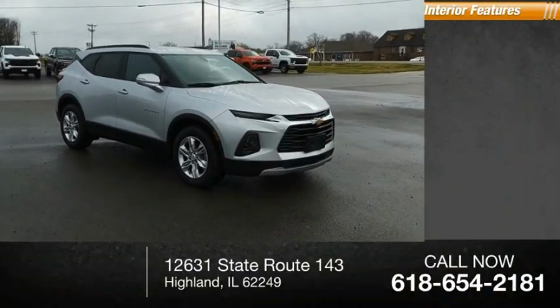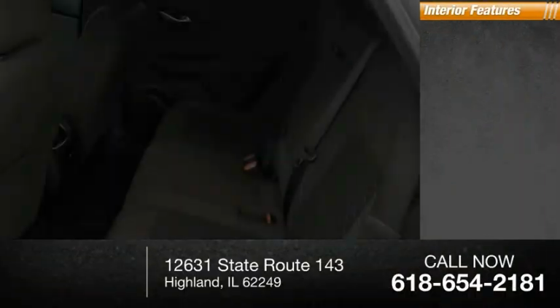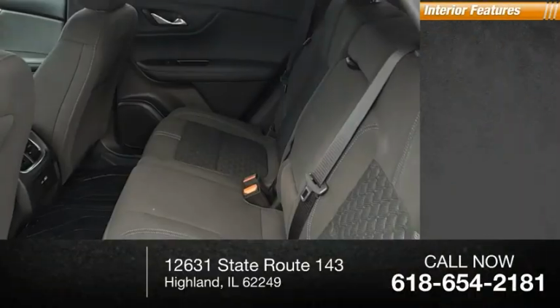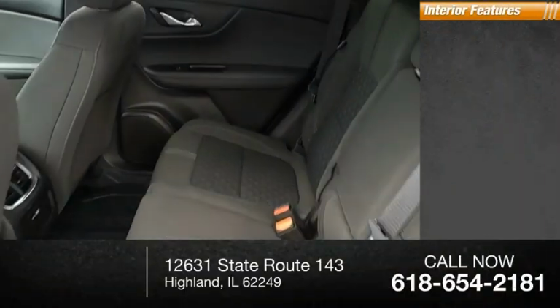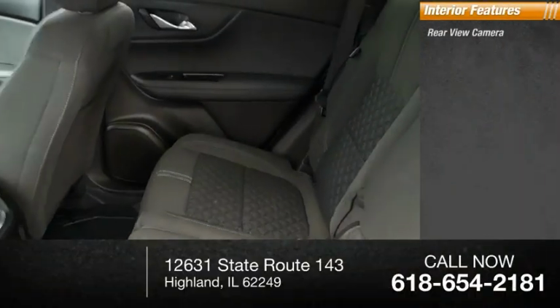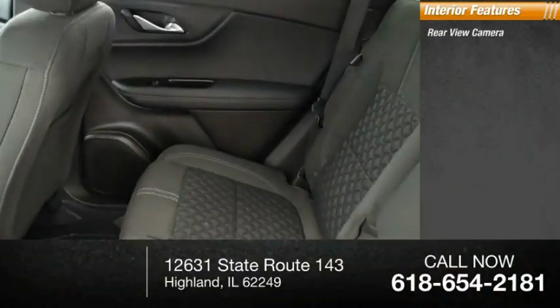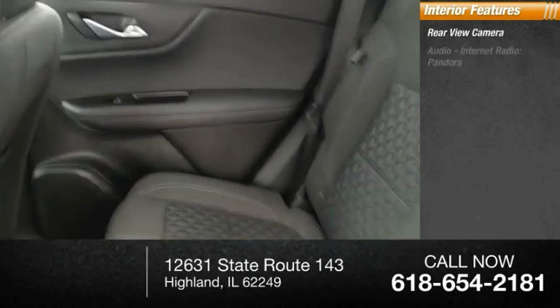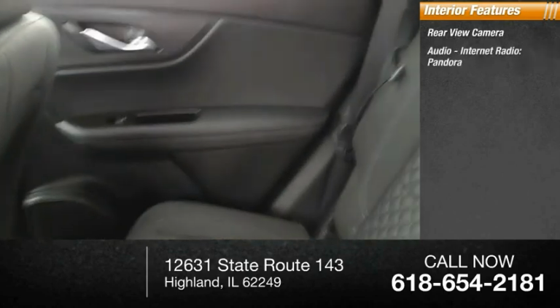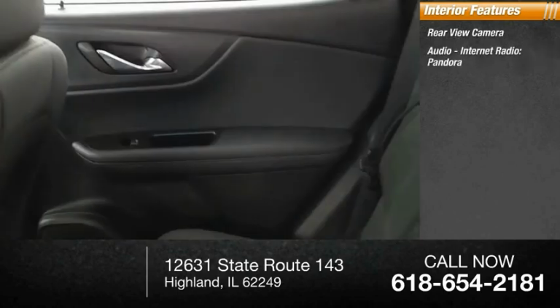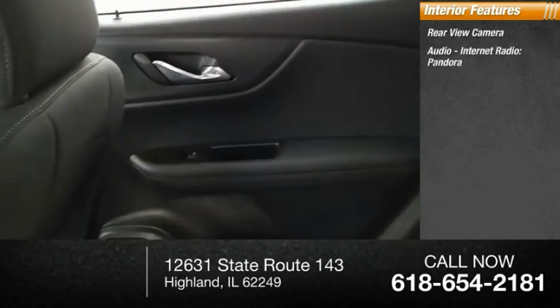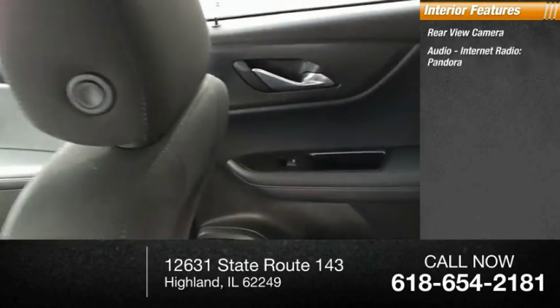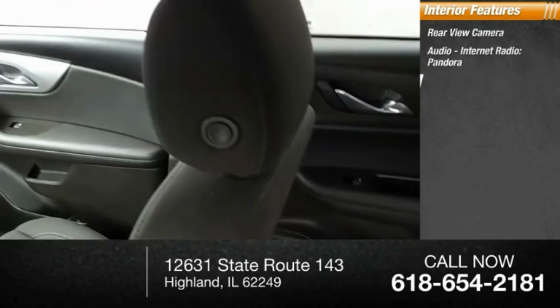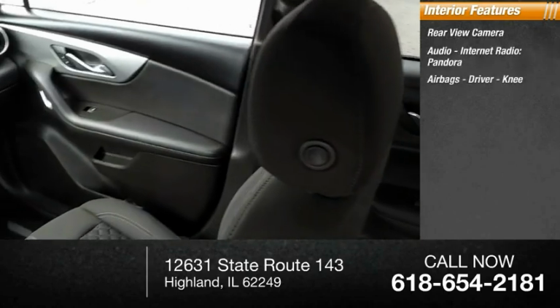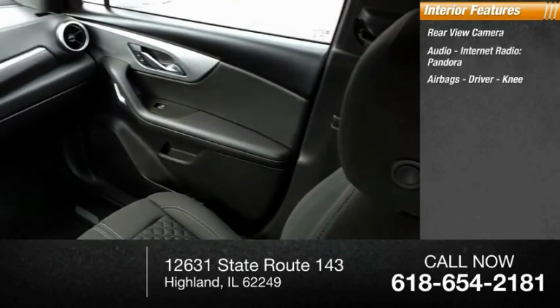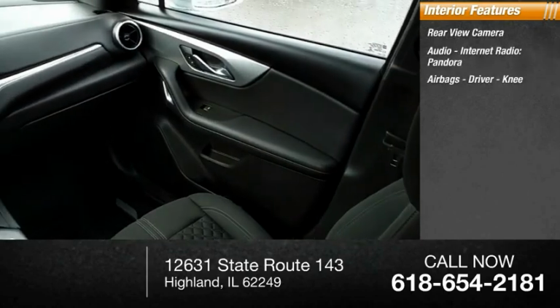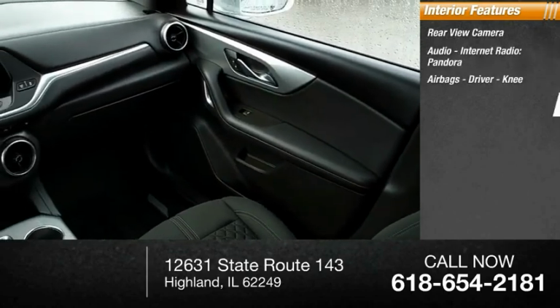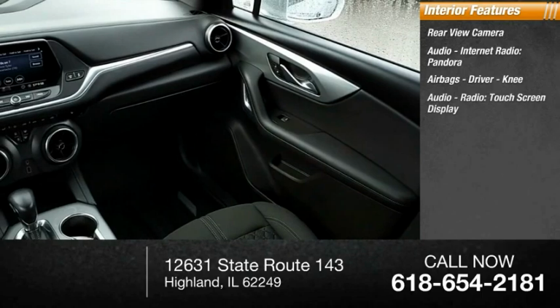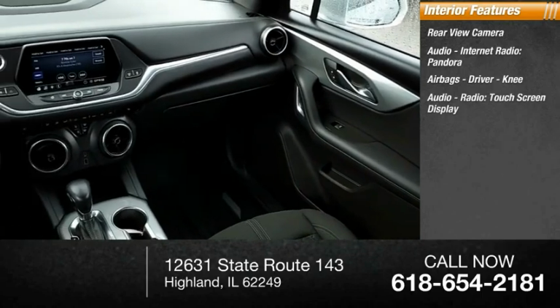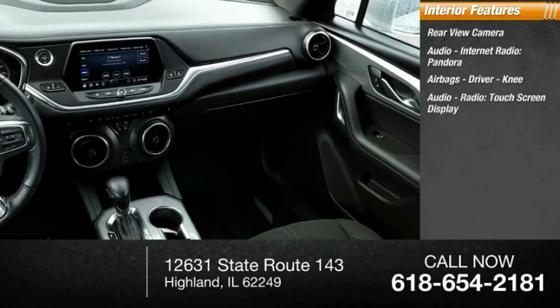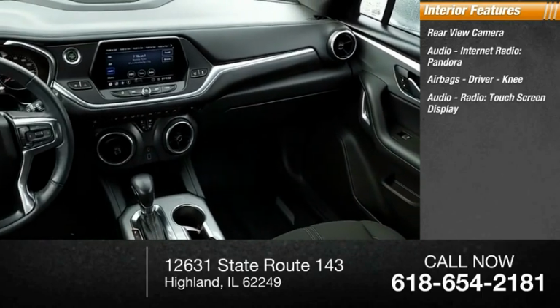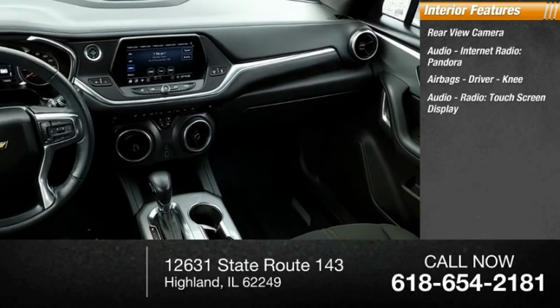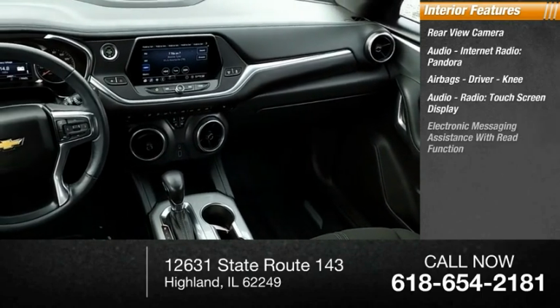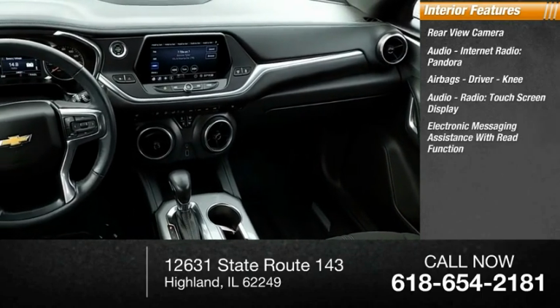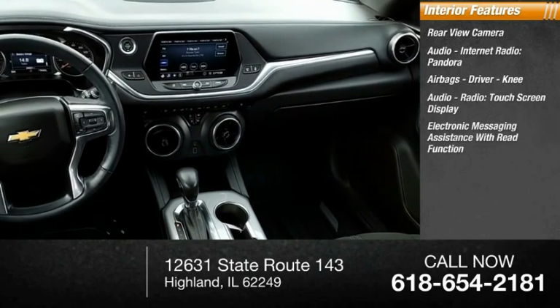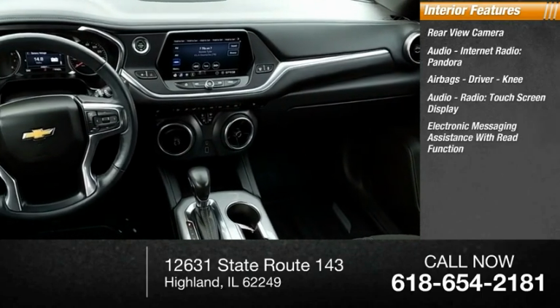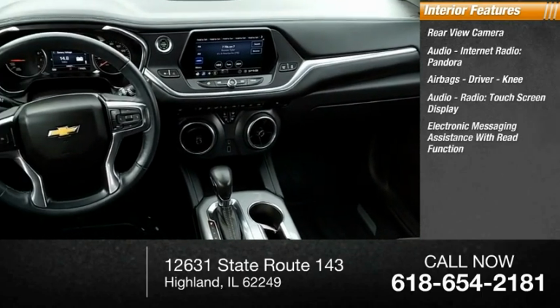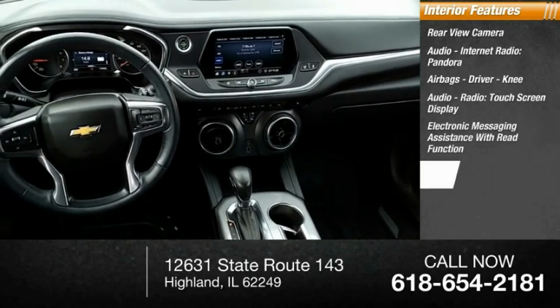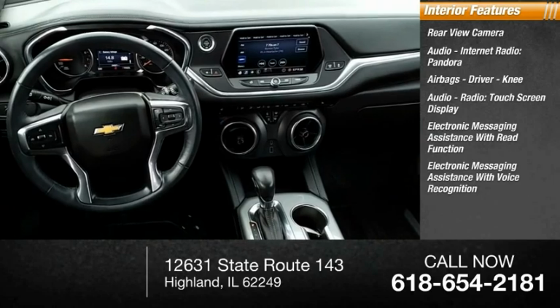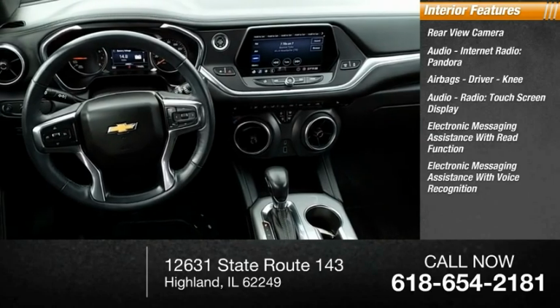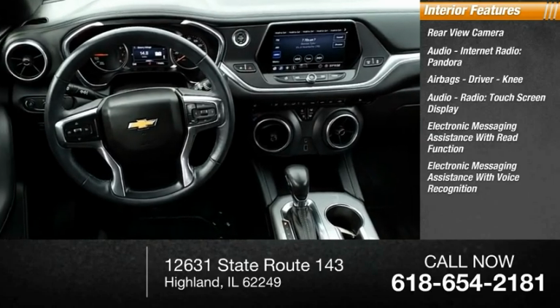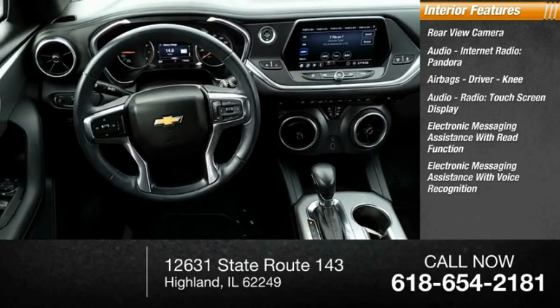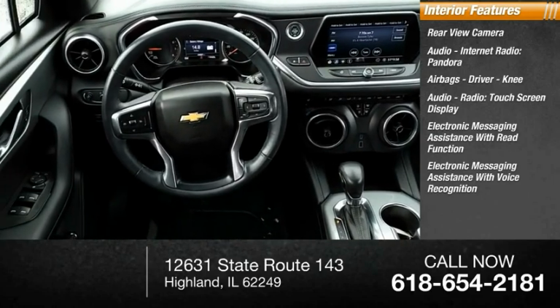Inside you'll find a rear view camera, audio with internet radio and Pandora, airbags including driver and knee airbags, audio radio, touchscreen display, electronic messaging assistance with read function, and electronic messaging assistance with voice recognition.